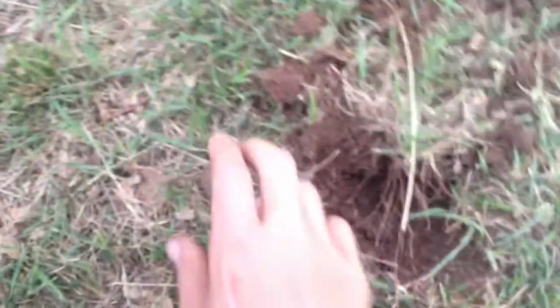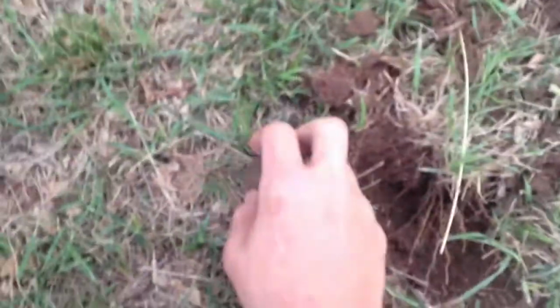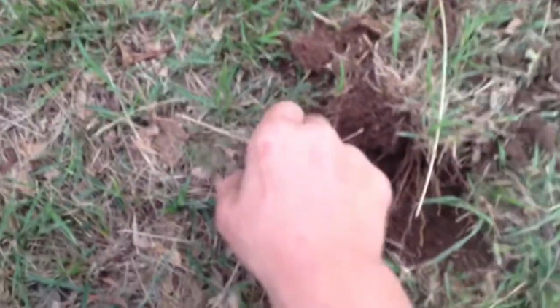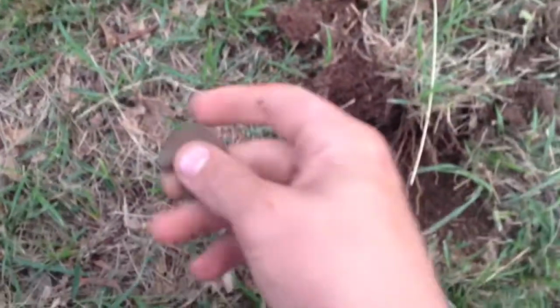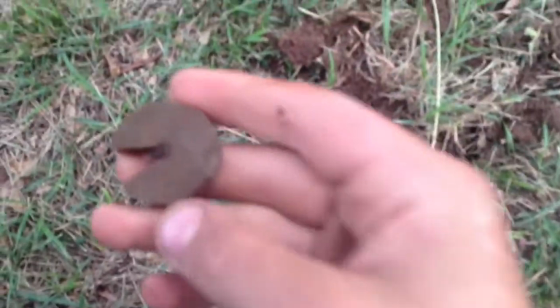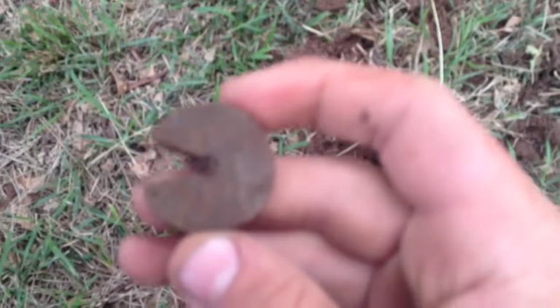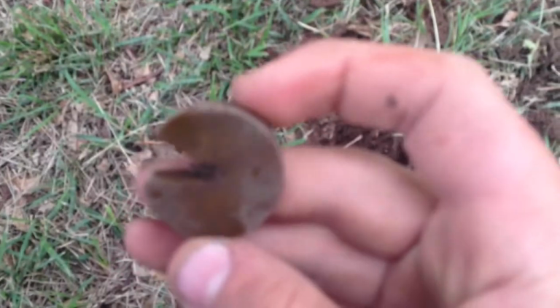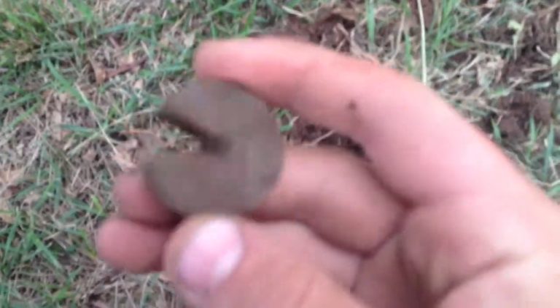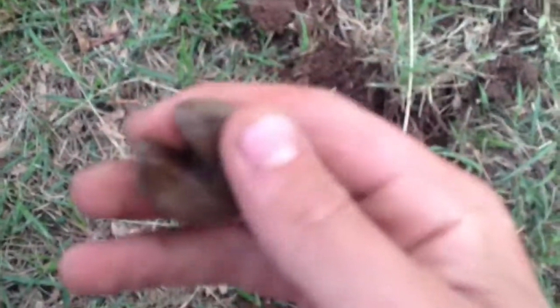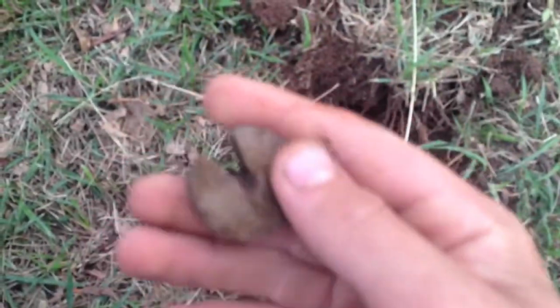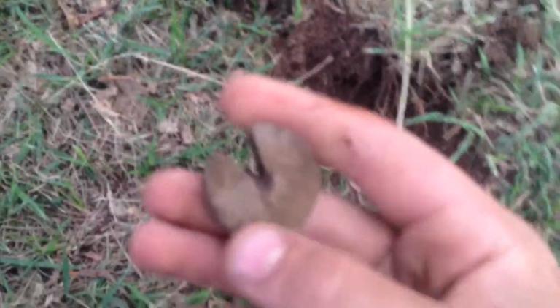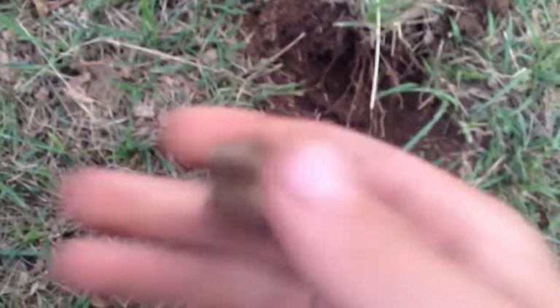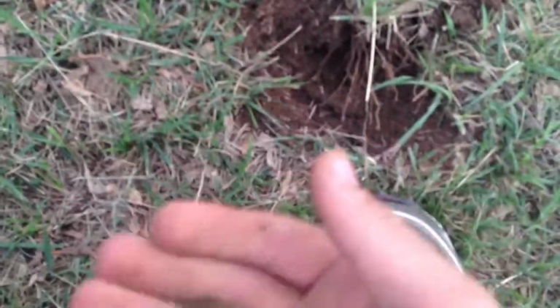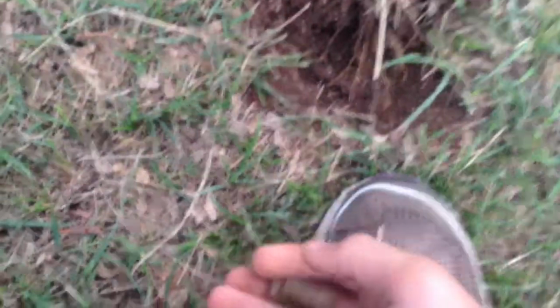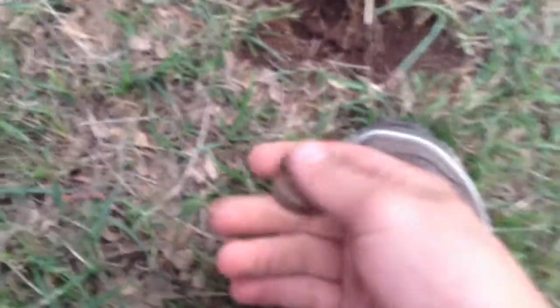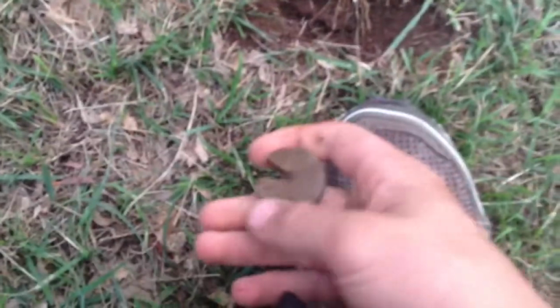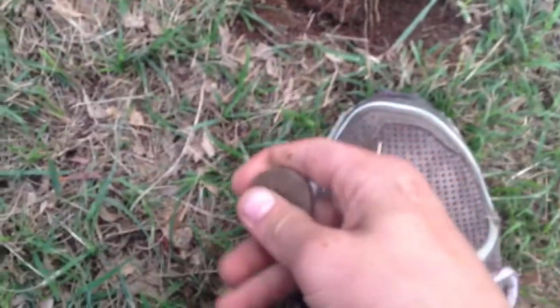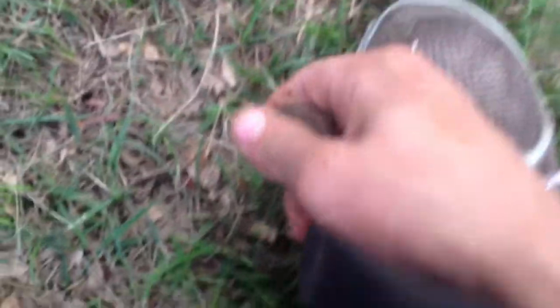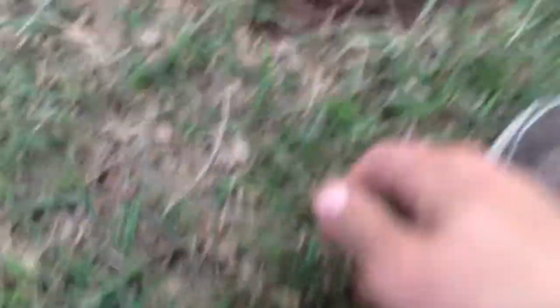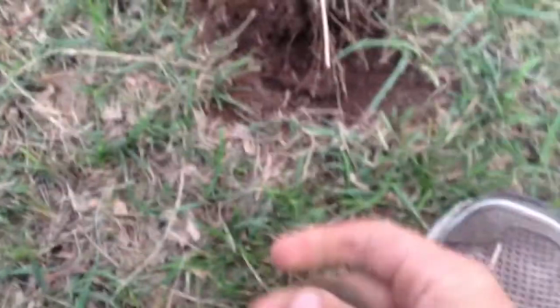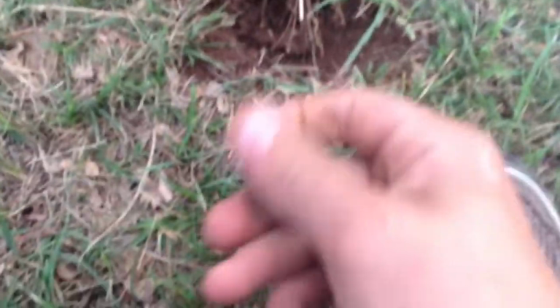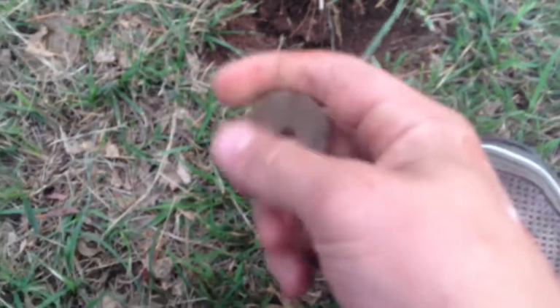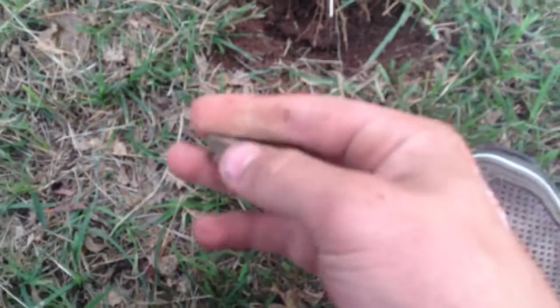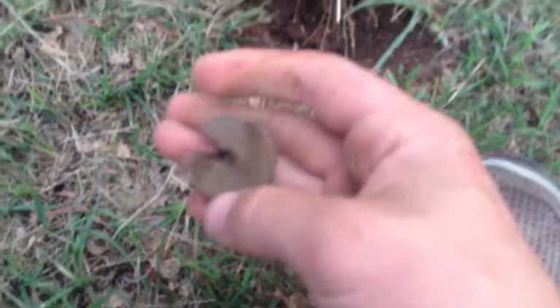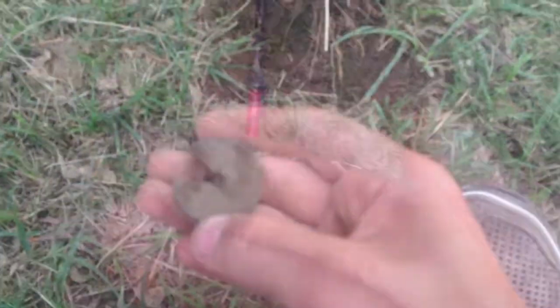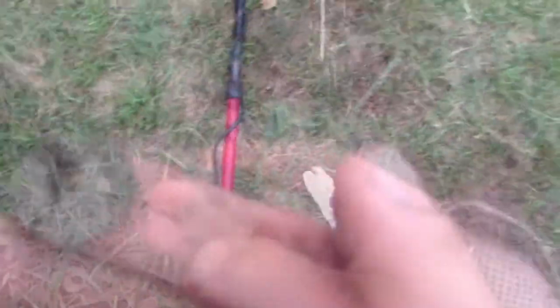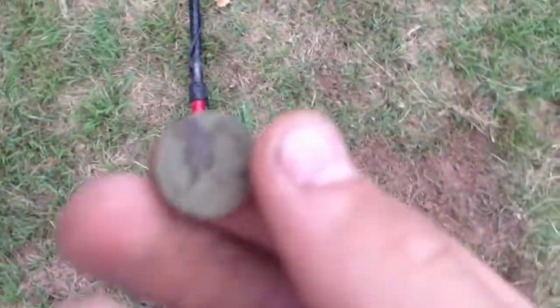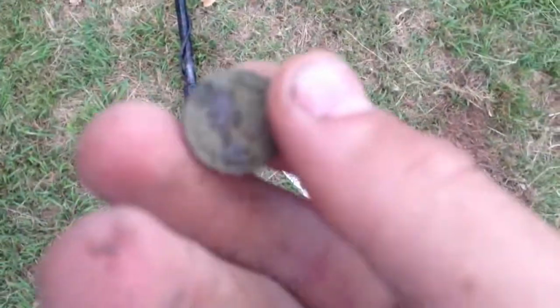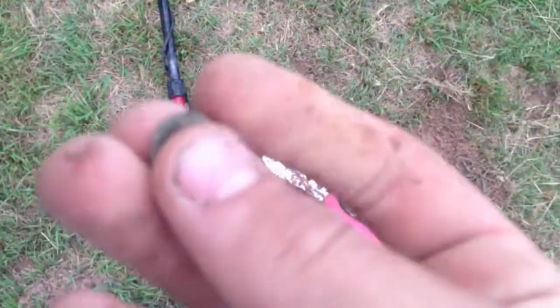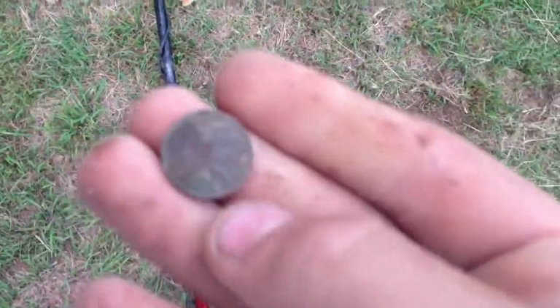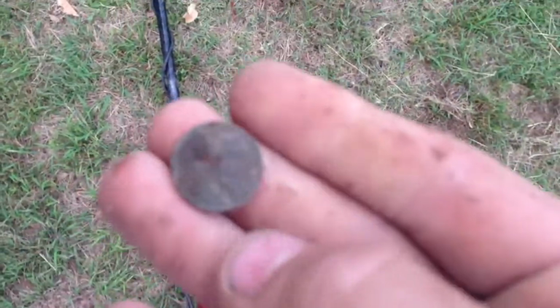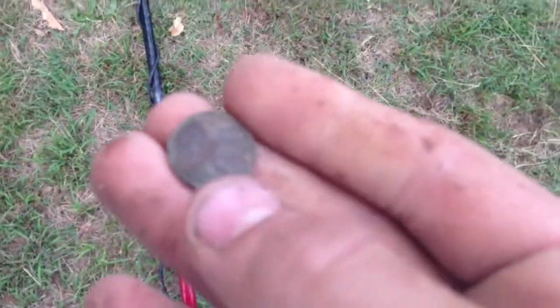Alright, I picked this Pac-Man shaped thing out of the ground. It came up as a good signal — just a little bit of junk. Alright, this is my last find of the day: another one cent.